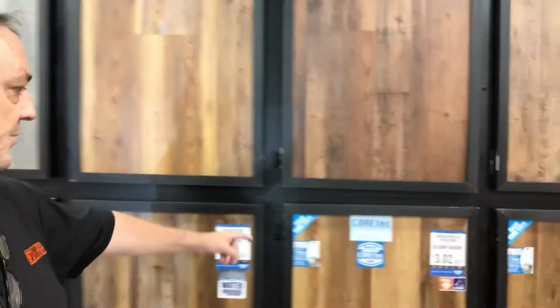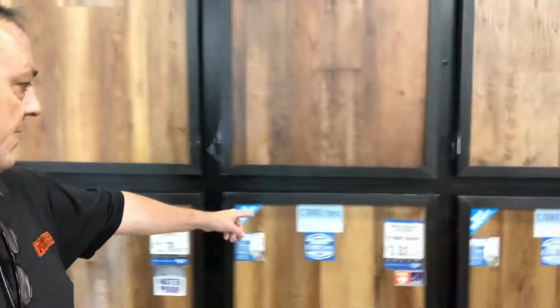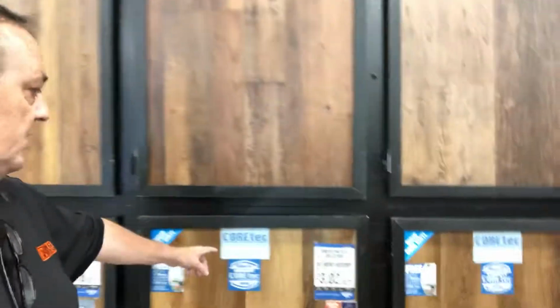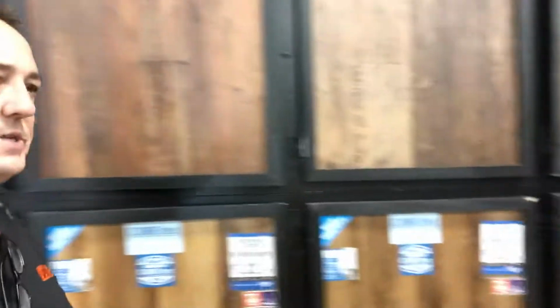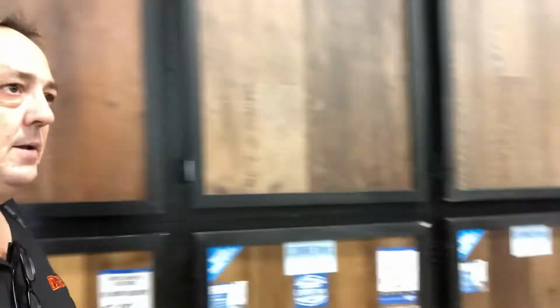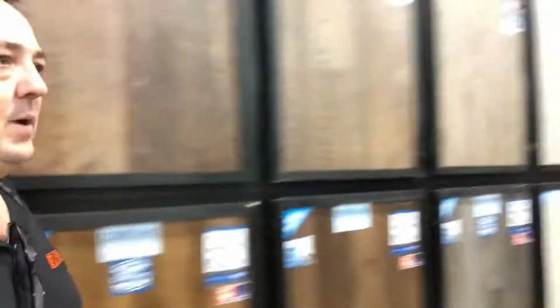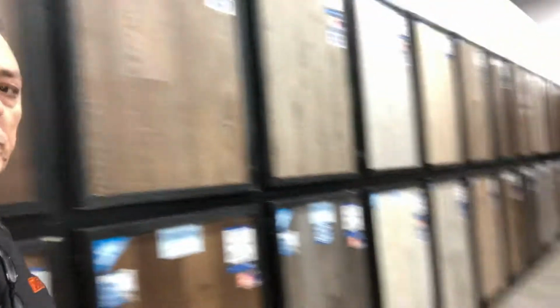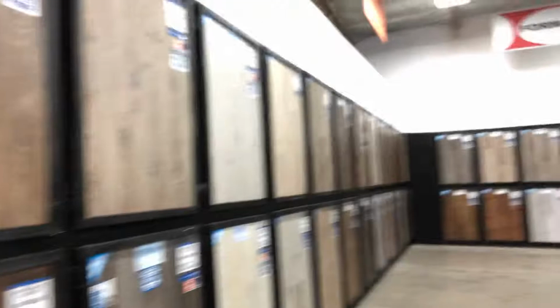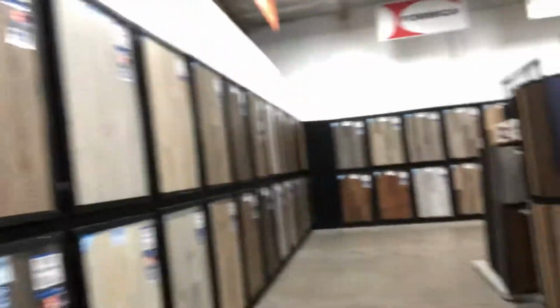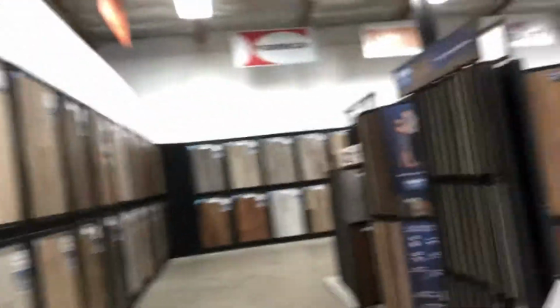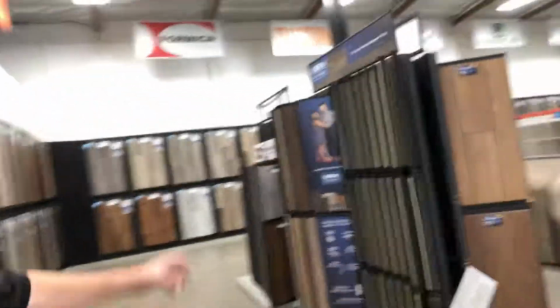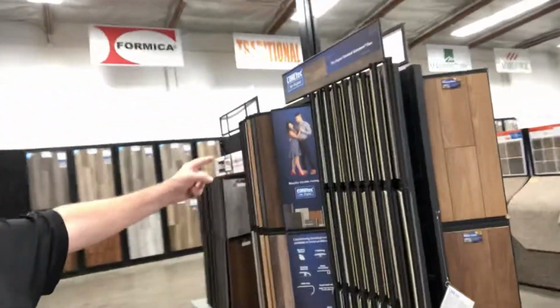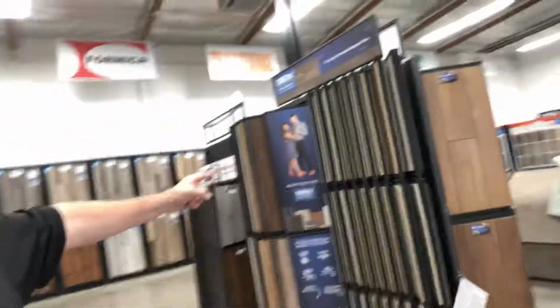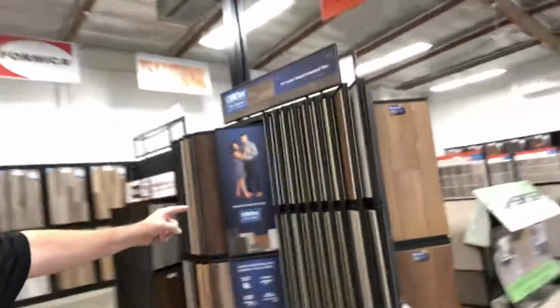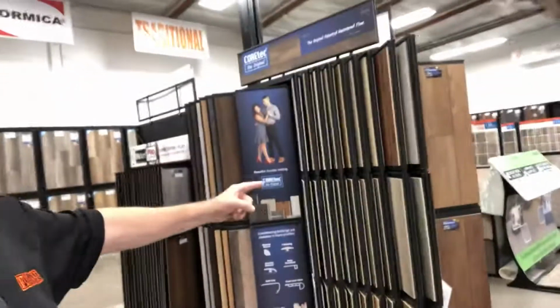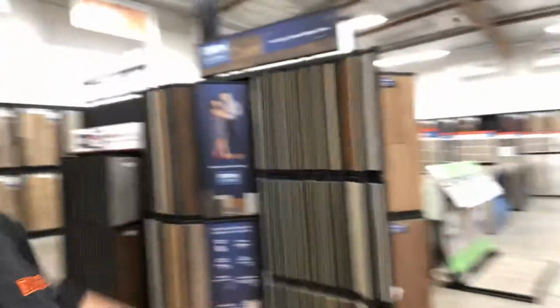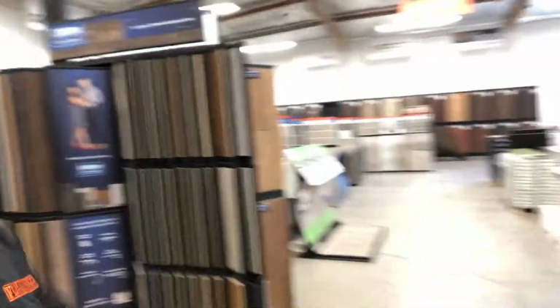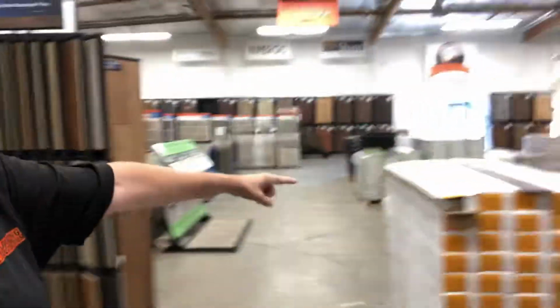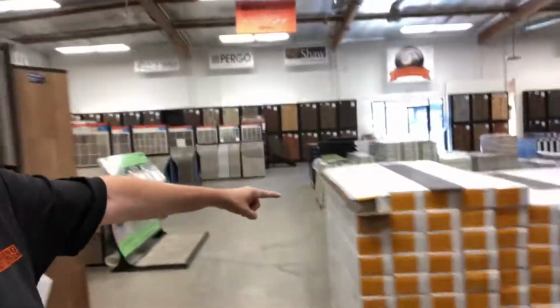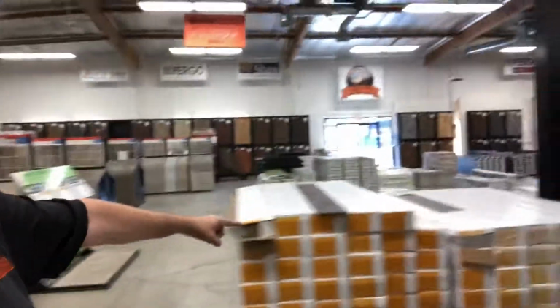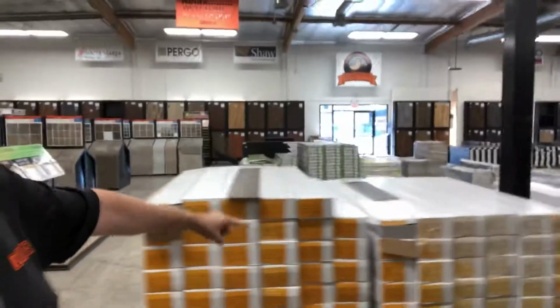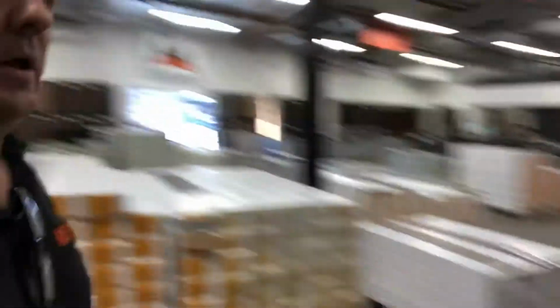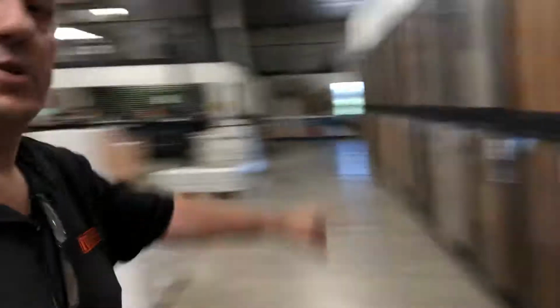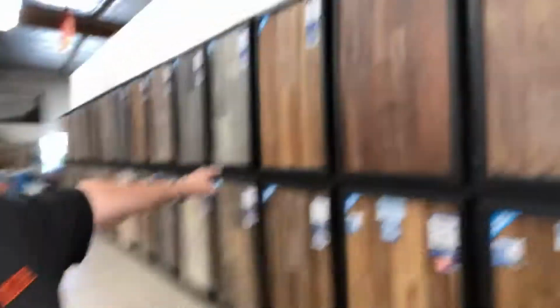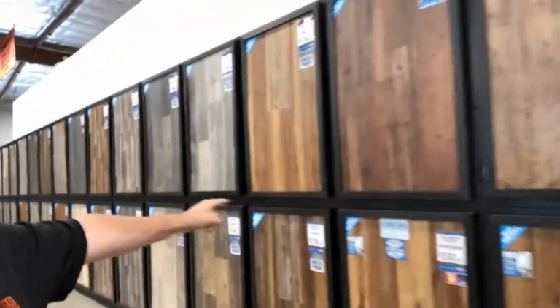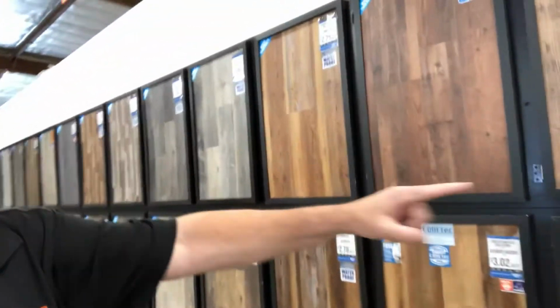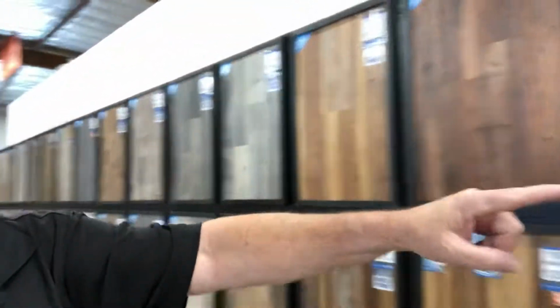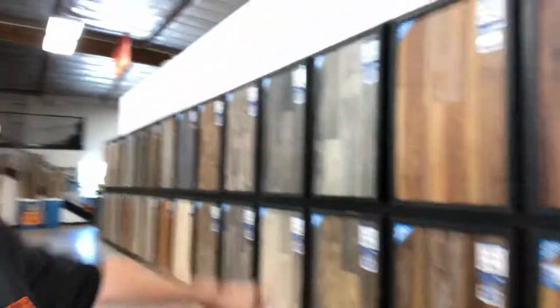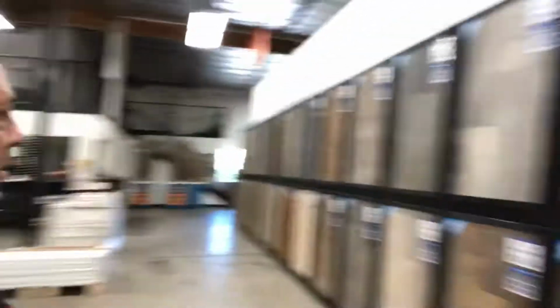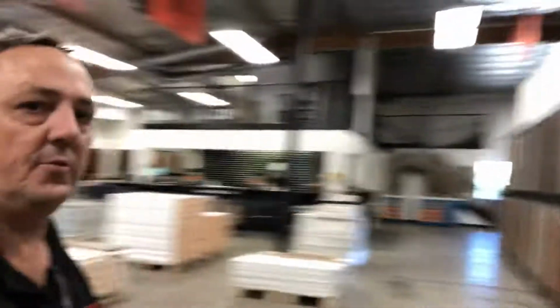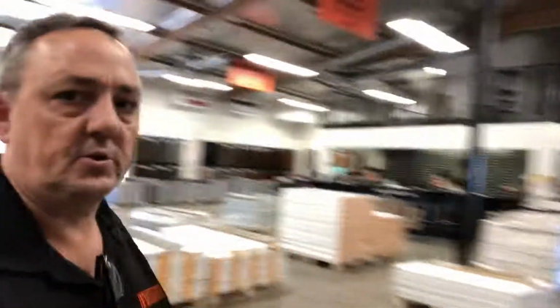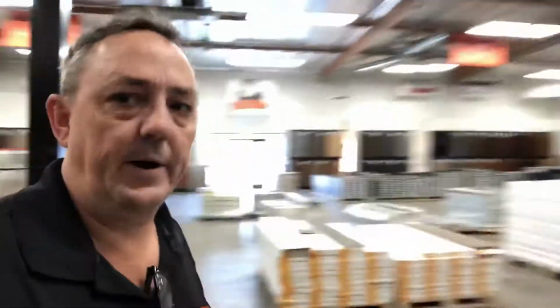We have great brands like Core Tech. We have a huge Core Tech display right here. We also have a lot of closeout items over here. This whole wall, as a matter of fact, is all waterproof rigid core vinyl.